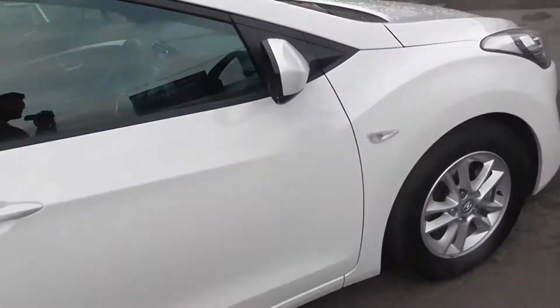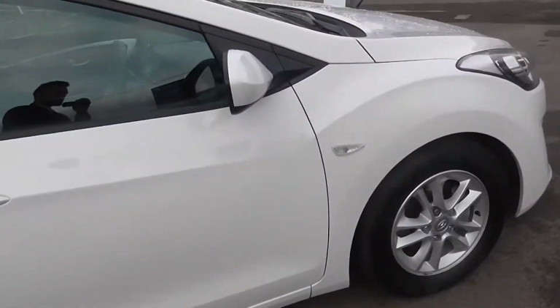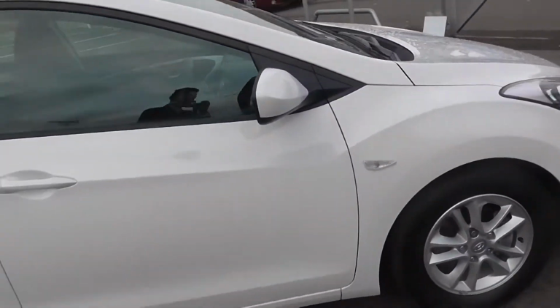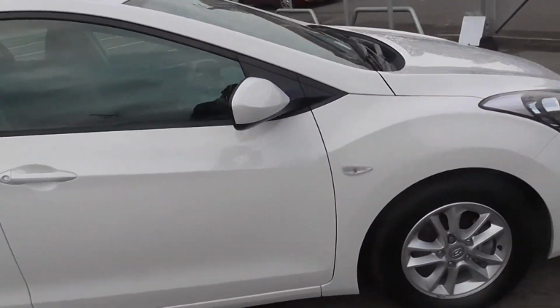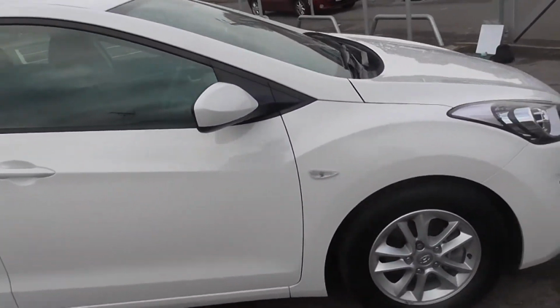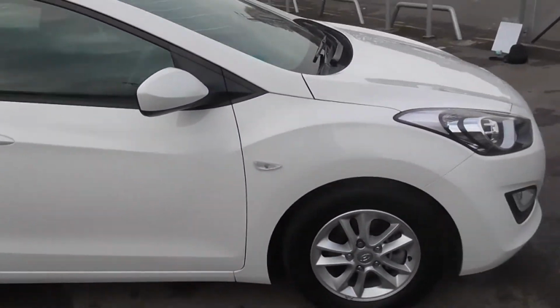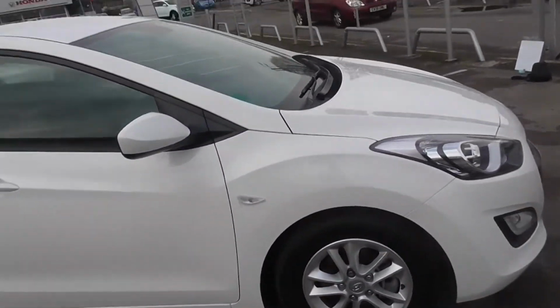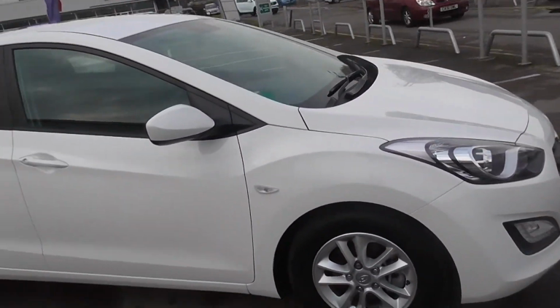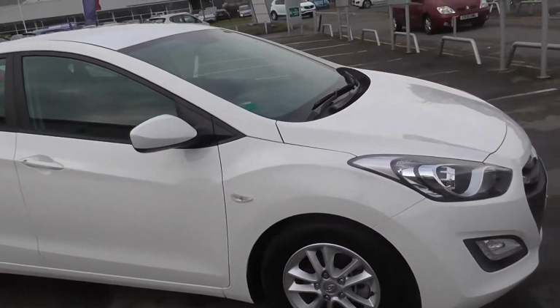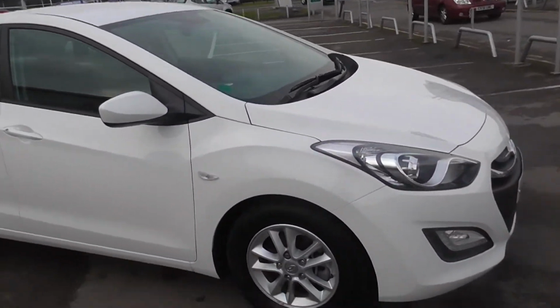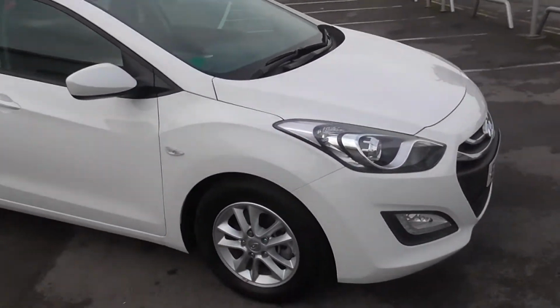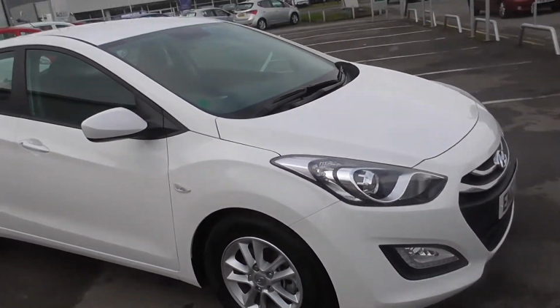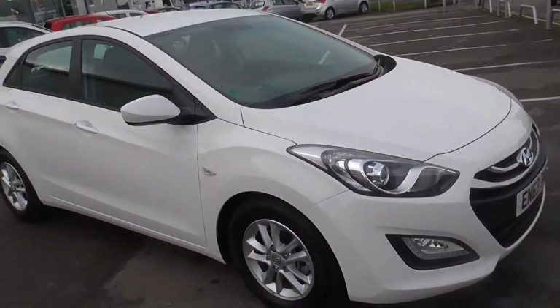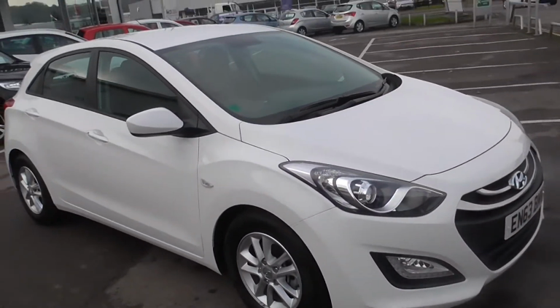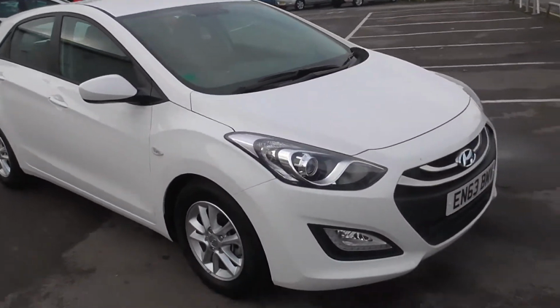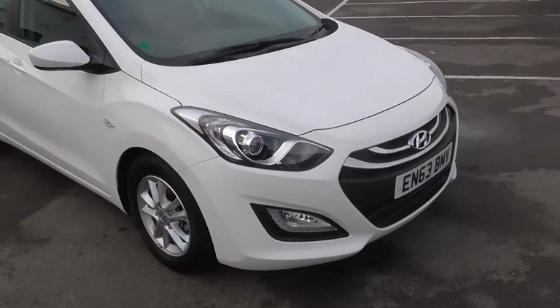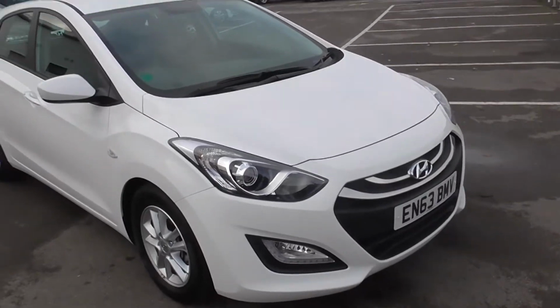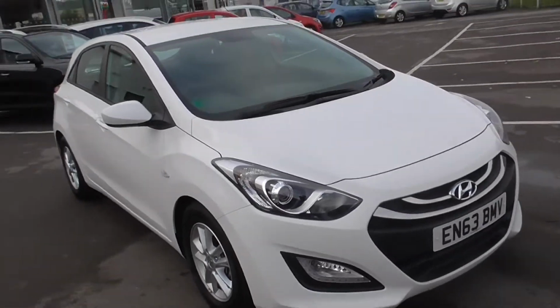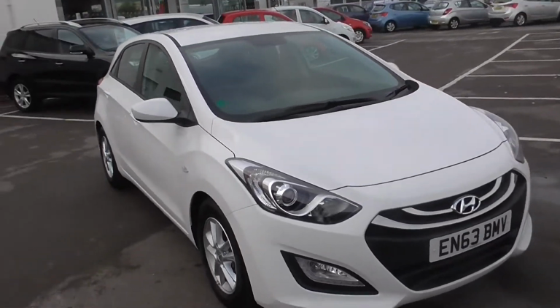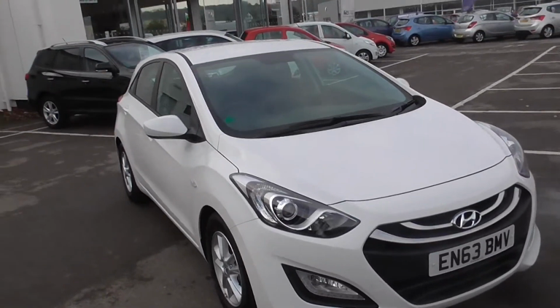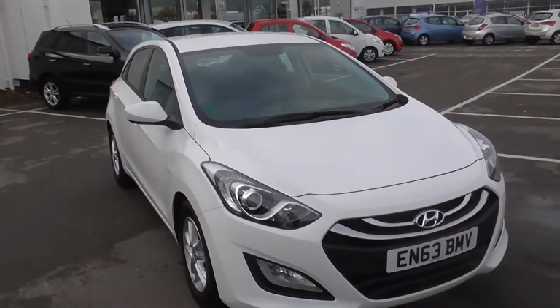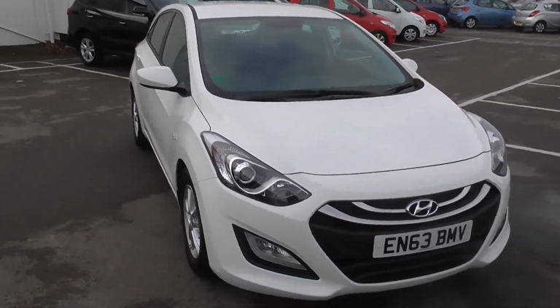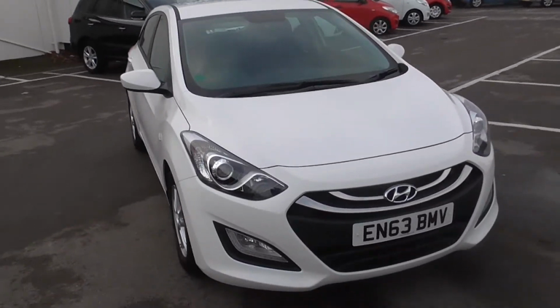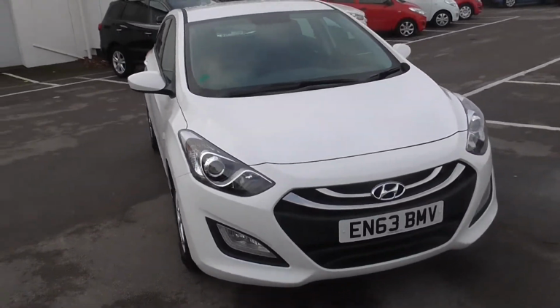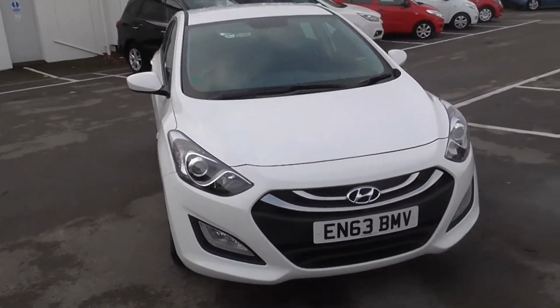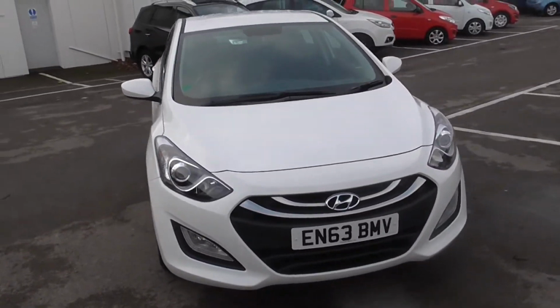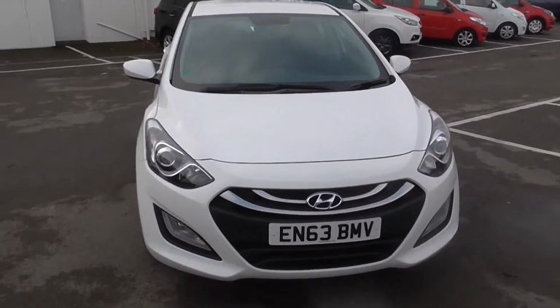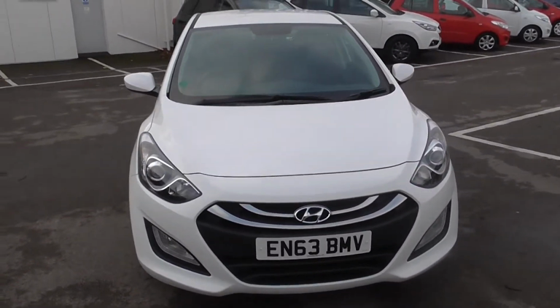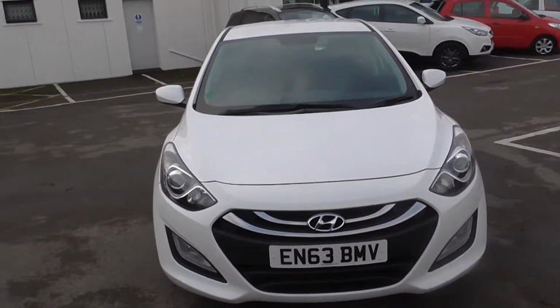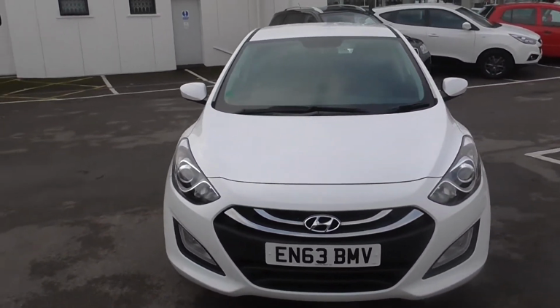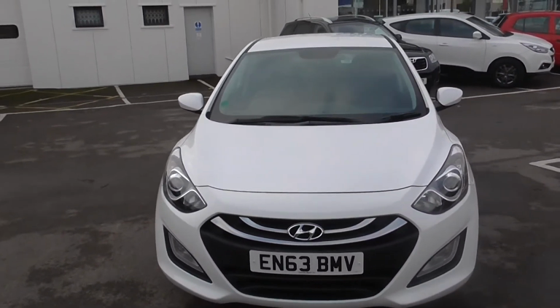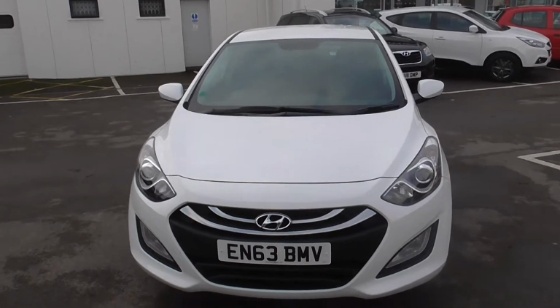You can book a test drive with this vehicle on wessexgarages.co.uk. If you do reserve the car online you can receive an additional discount, and we do hold very low finance packages on this vehicle.